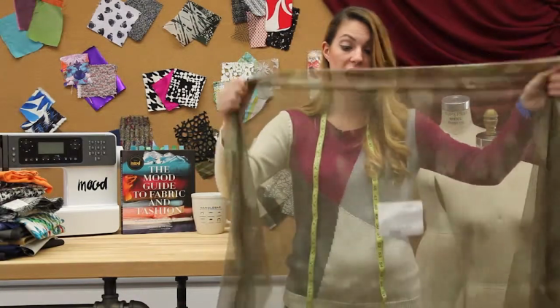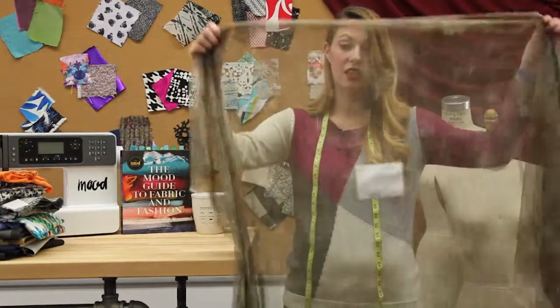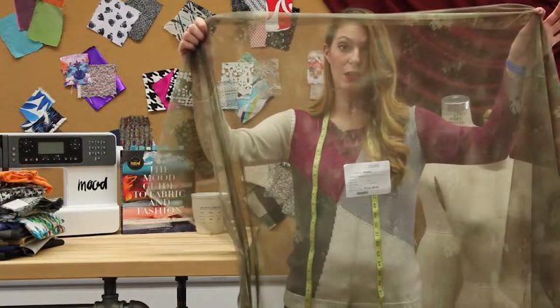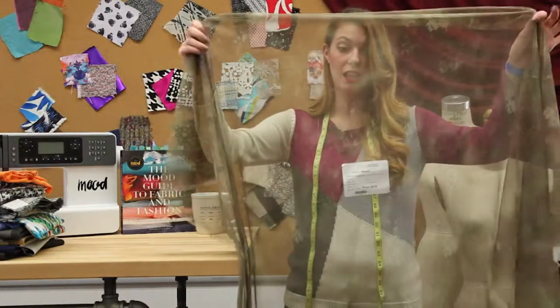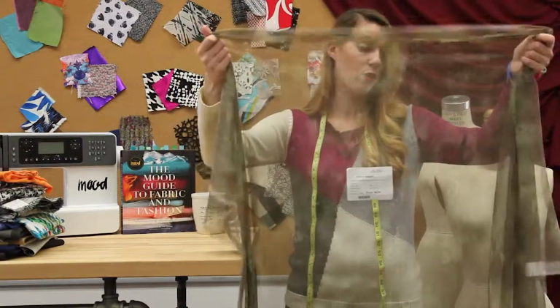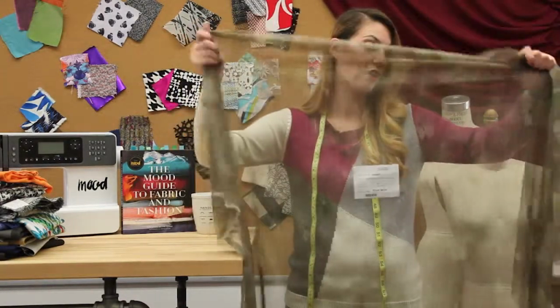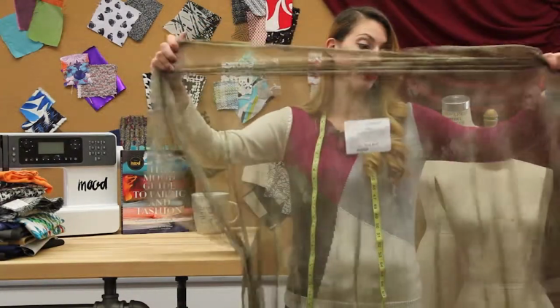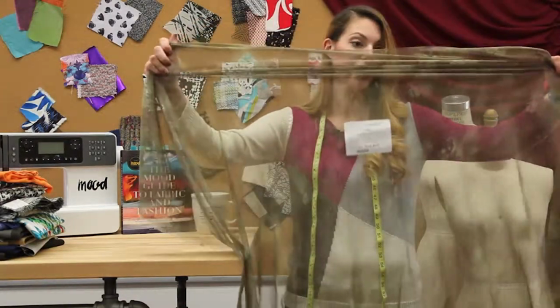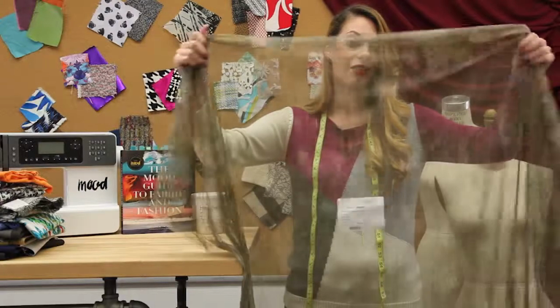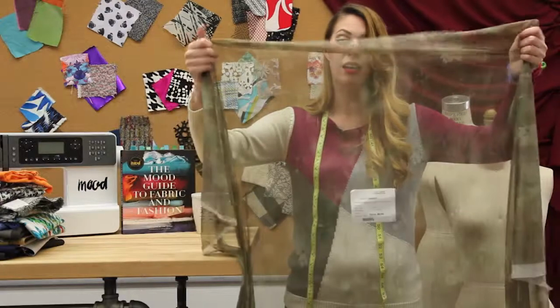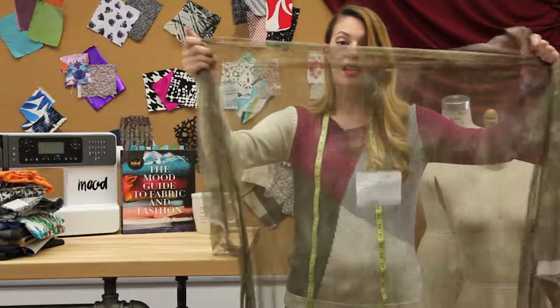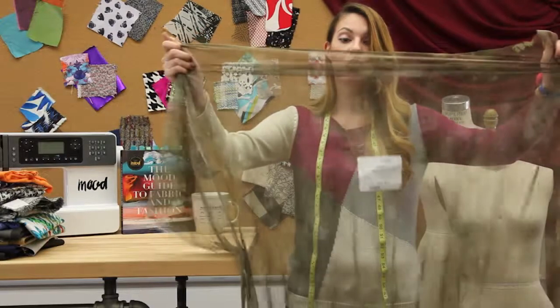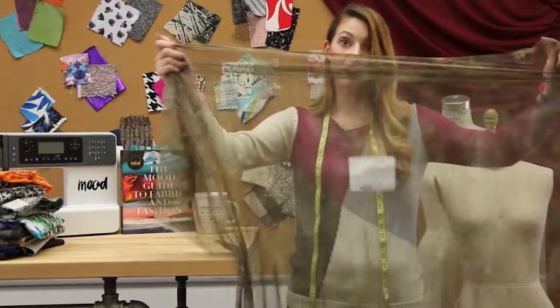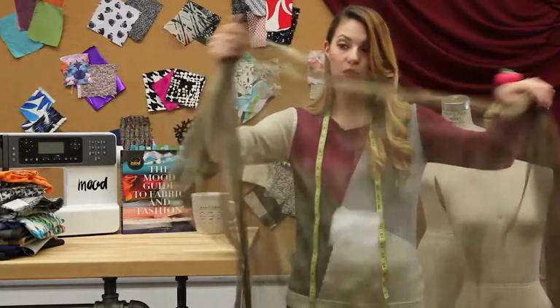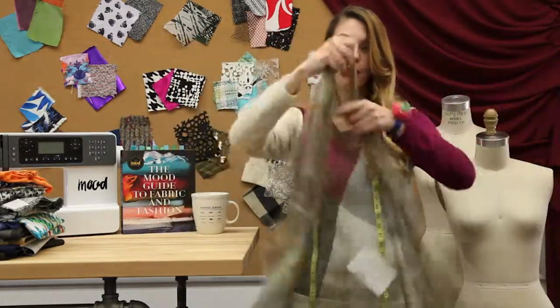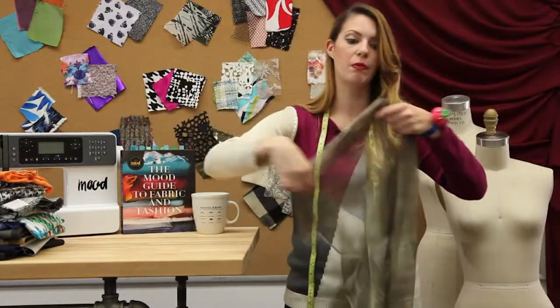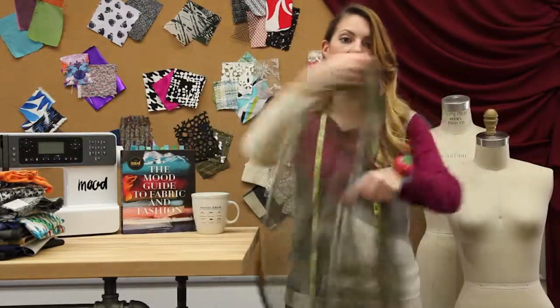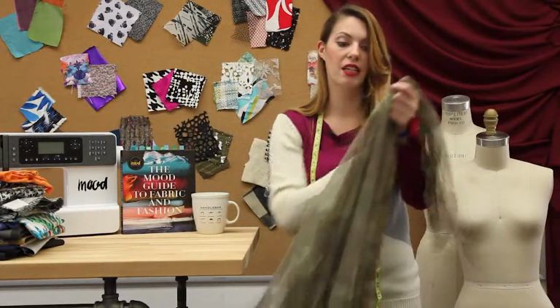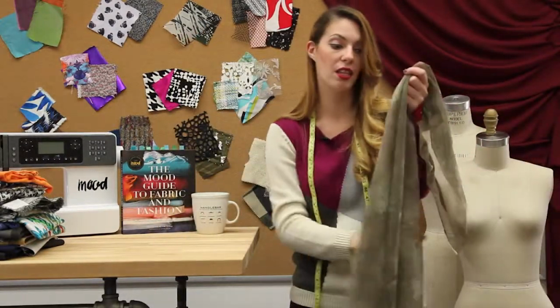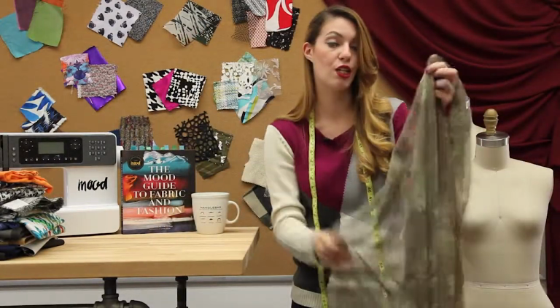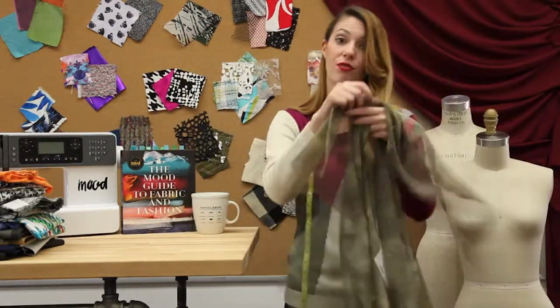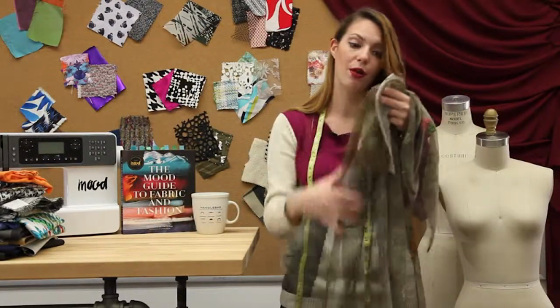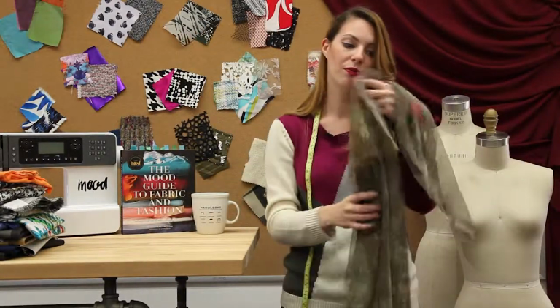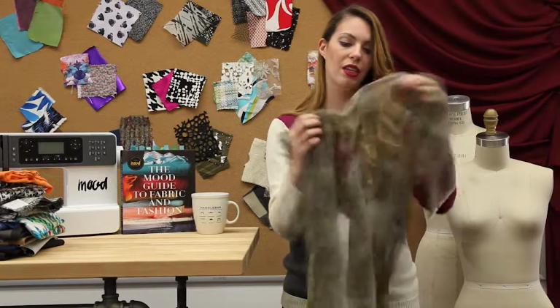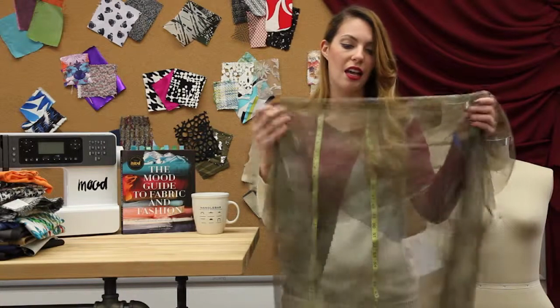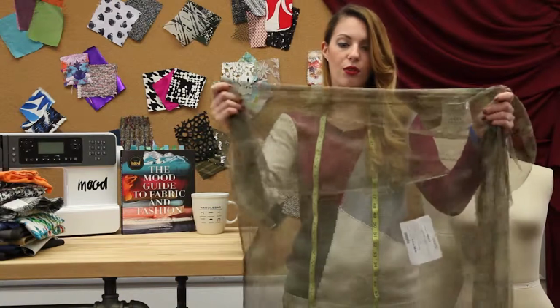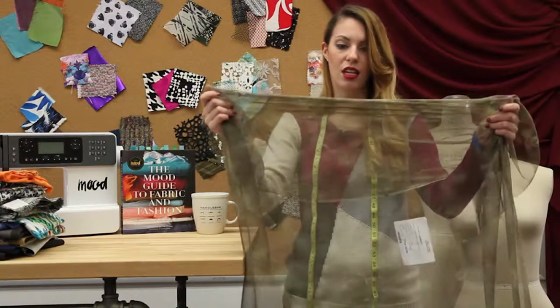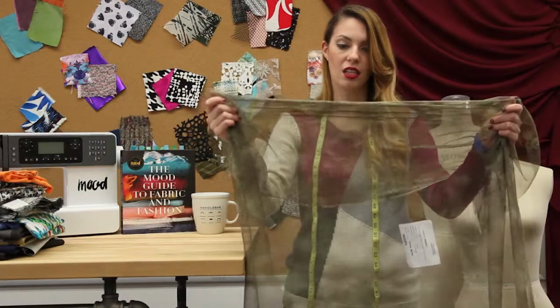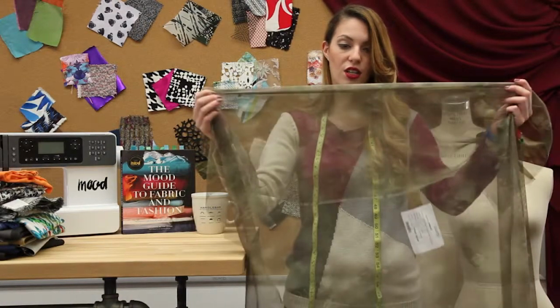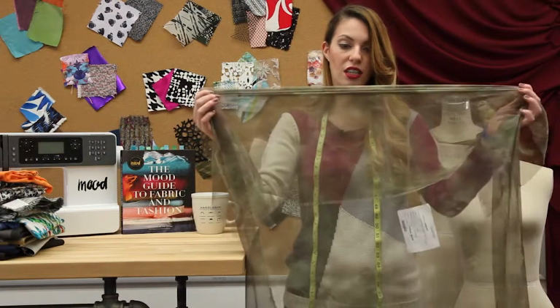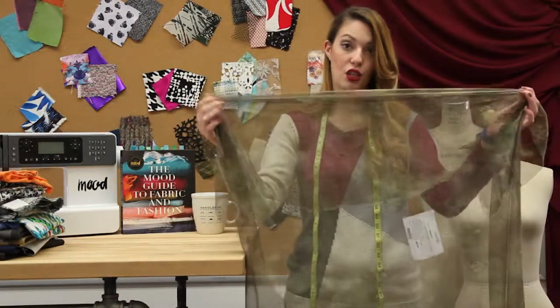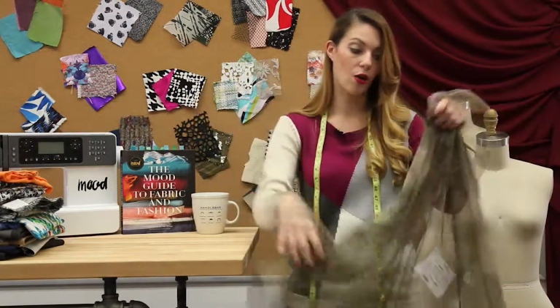This one's a camo pattern, which is fun. This one does have stretch, but that's because it's blended with a stretch fiber. And if you stretch it in this direction, it doesn't stretch at all.